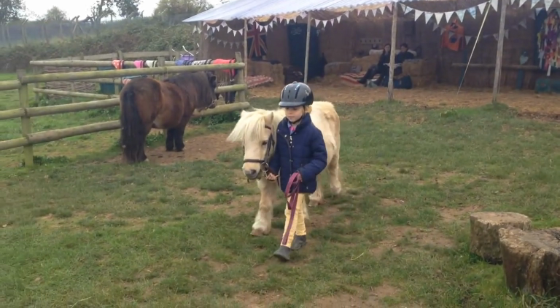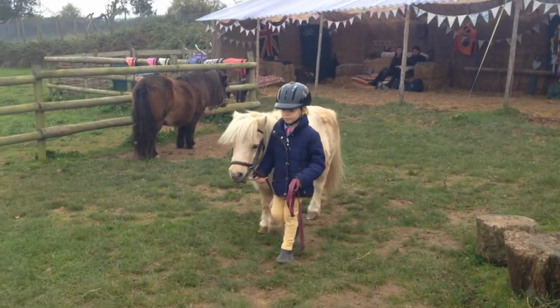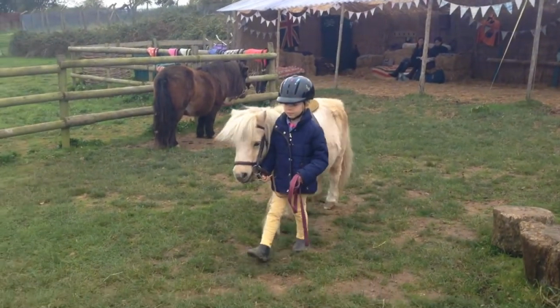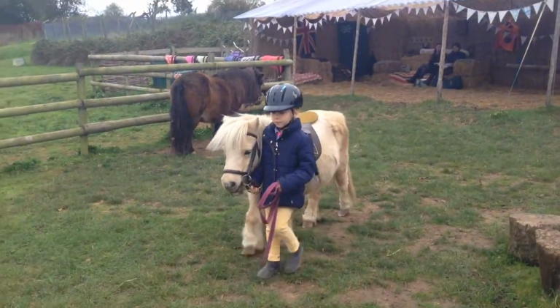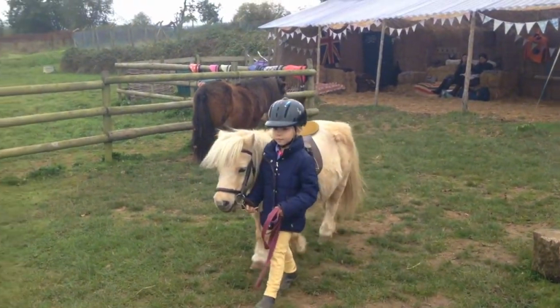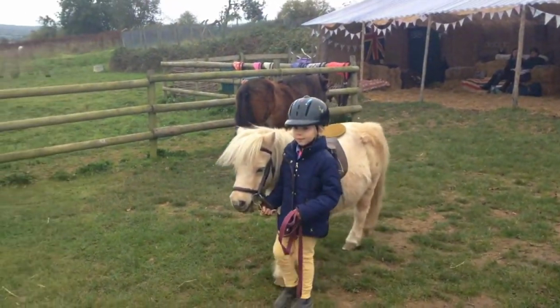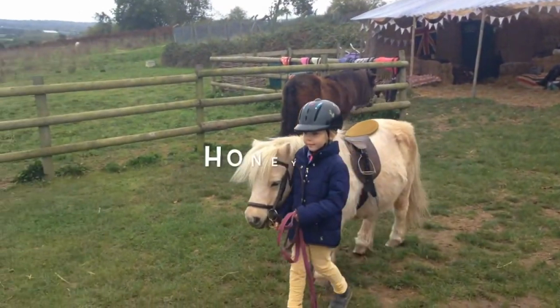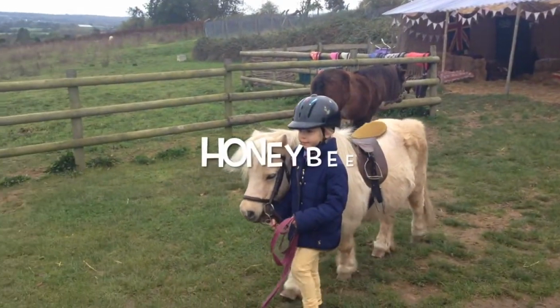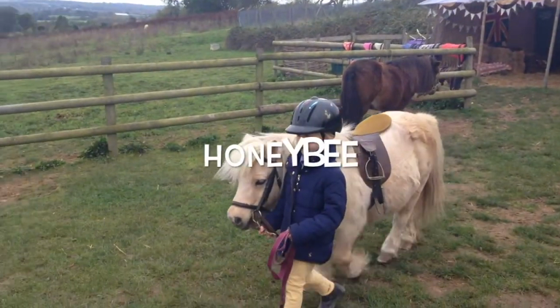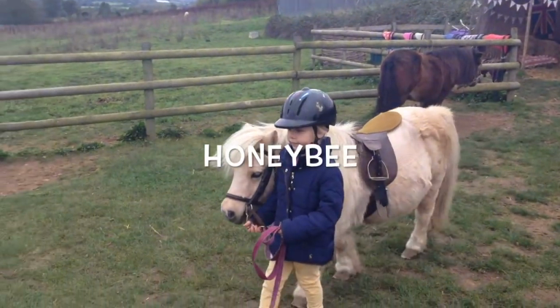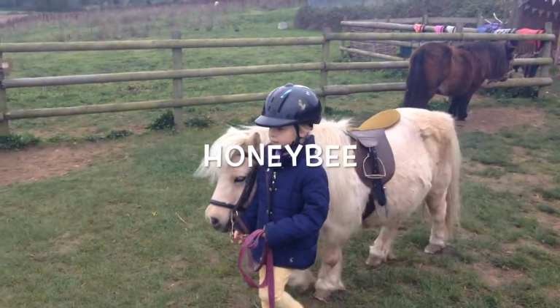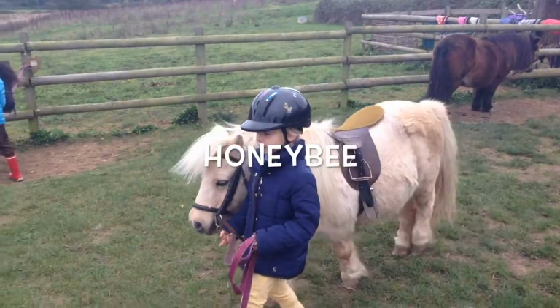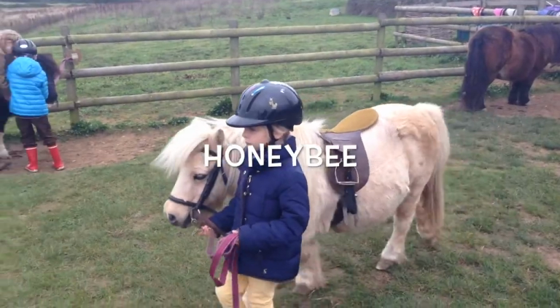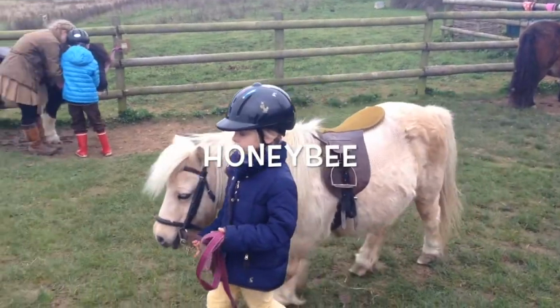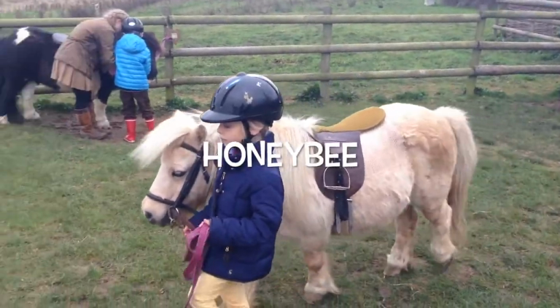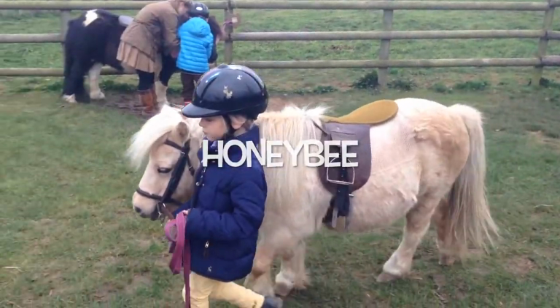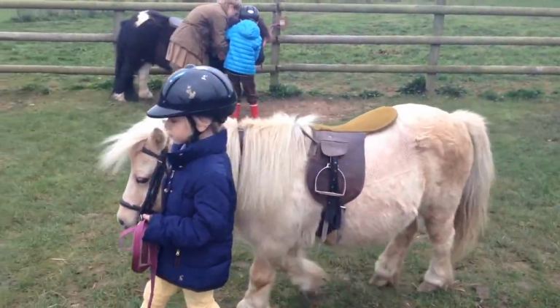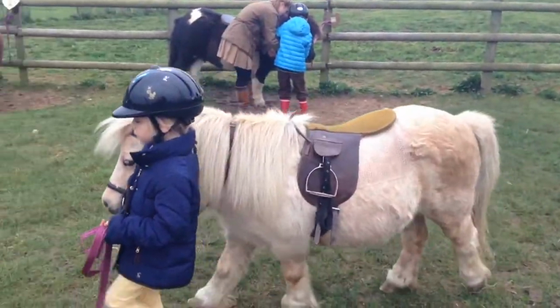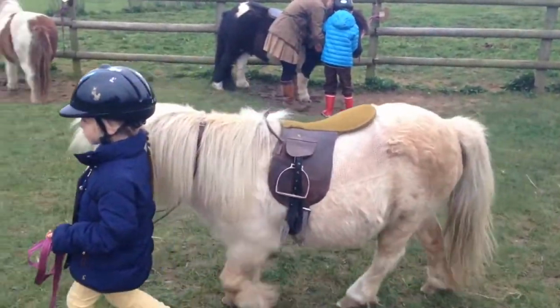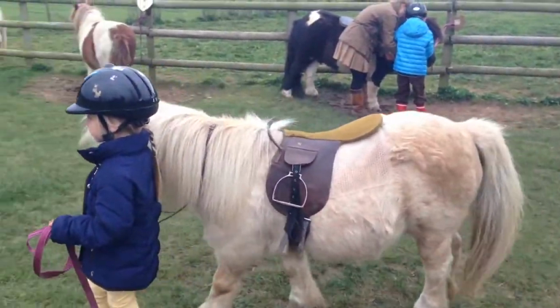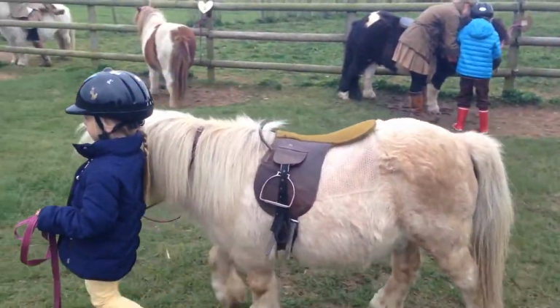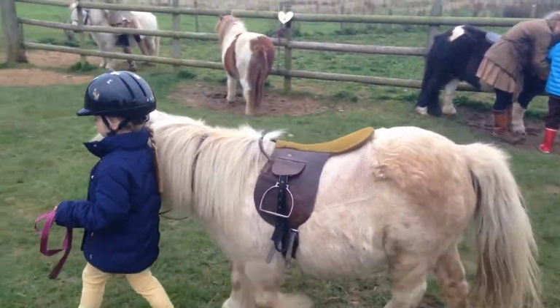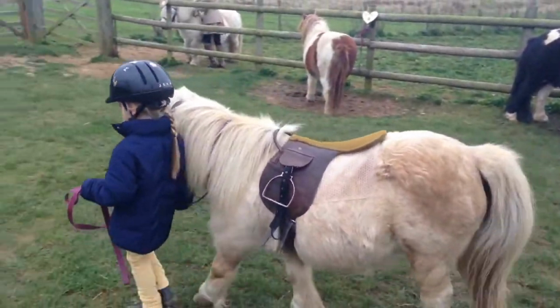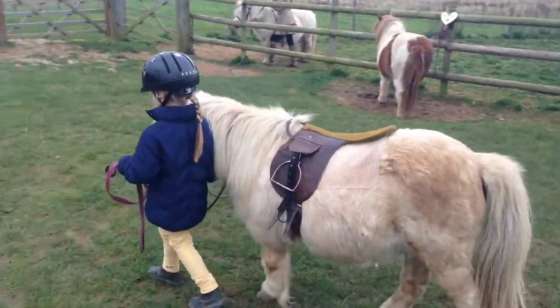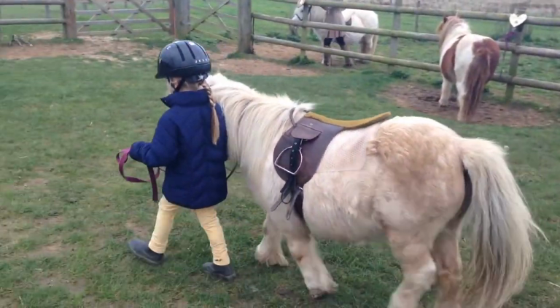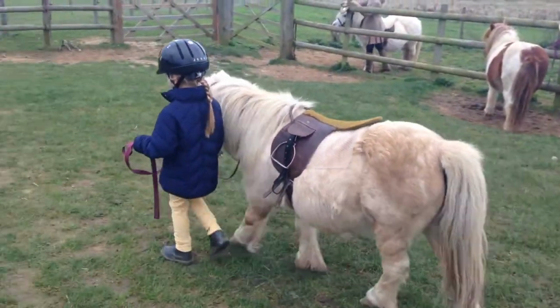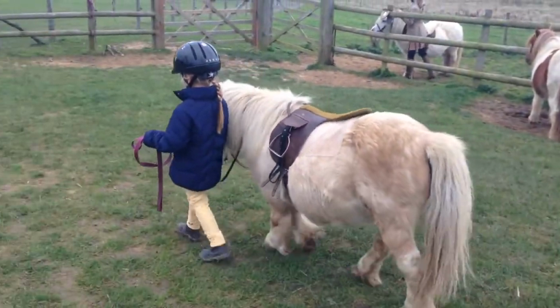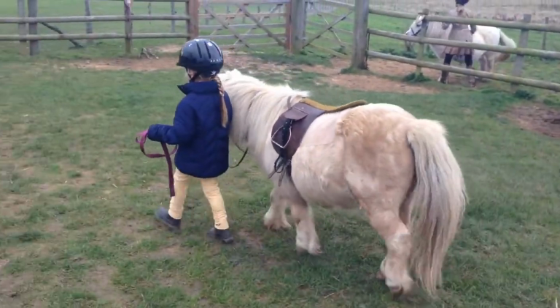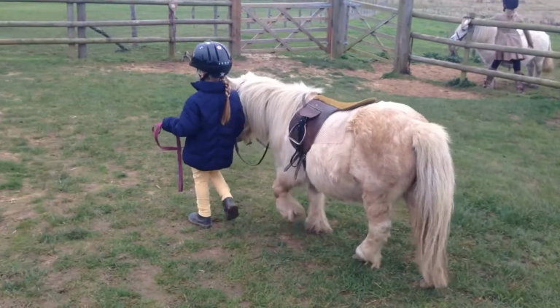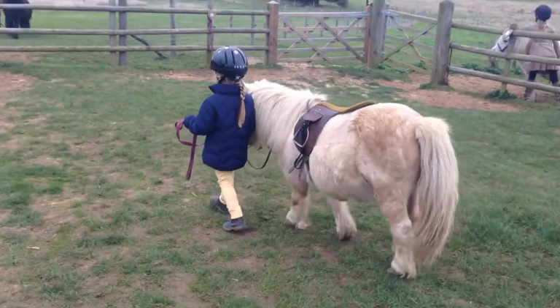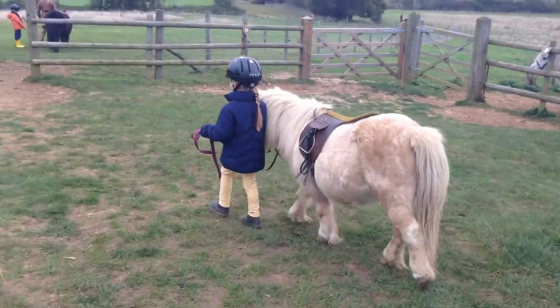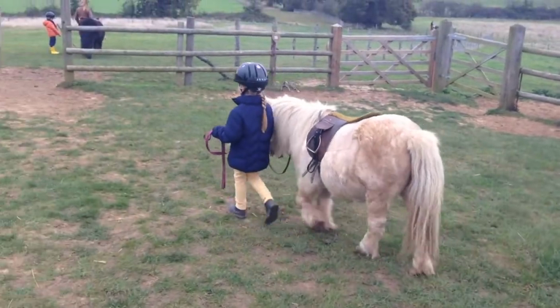Now here comes Honey Bee. Very good Honey Bee — he's walking nicely with his little rider and not pushing or pulling.